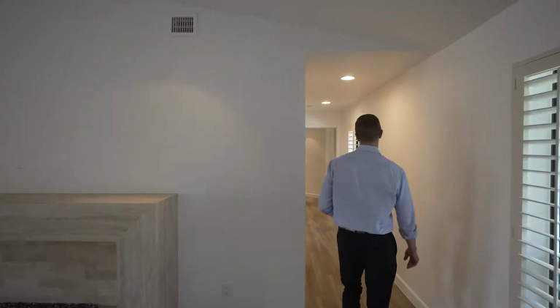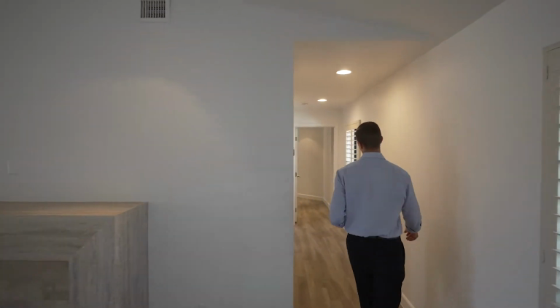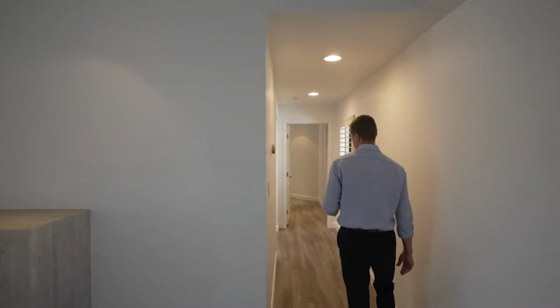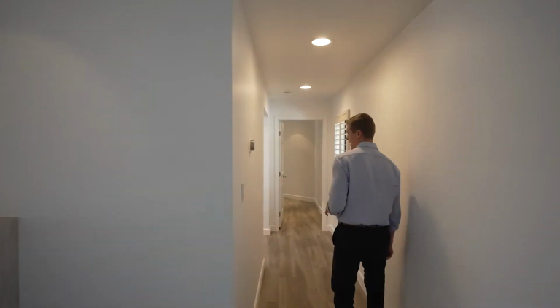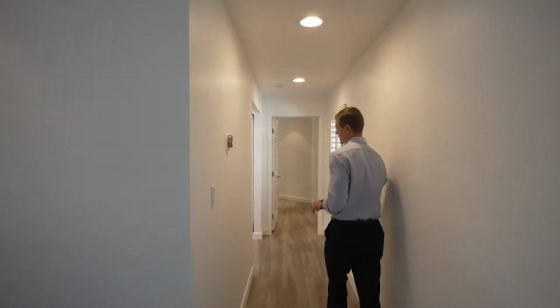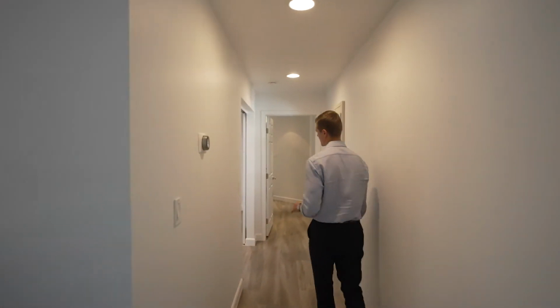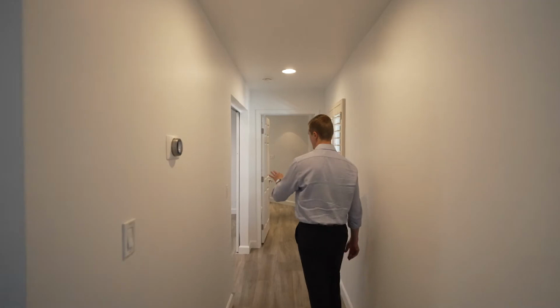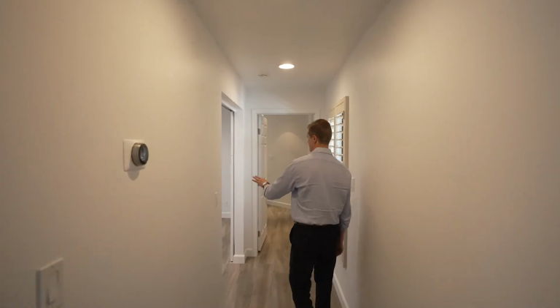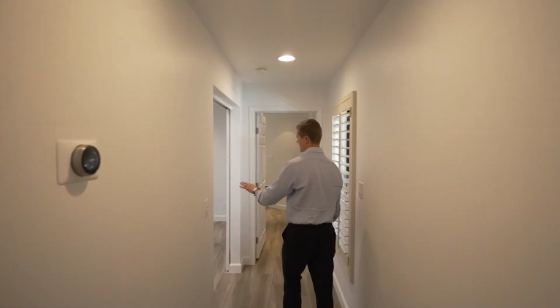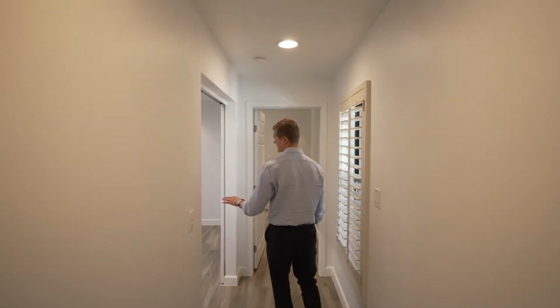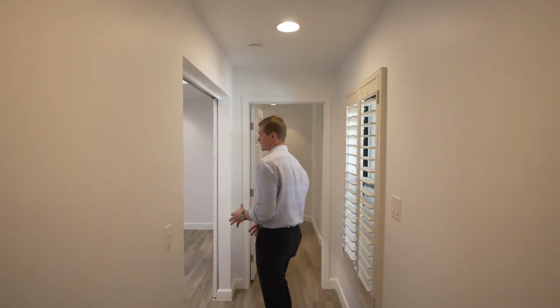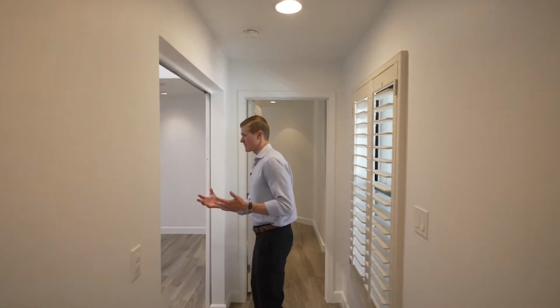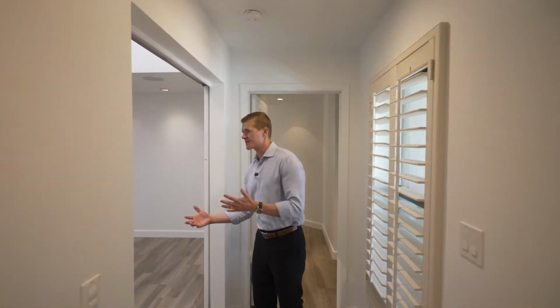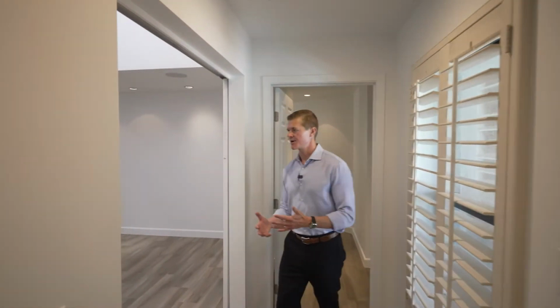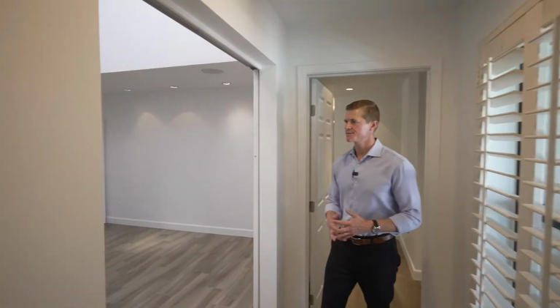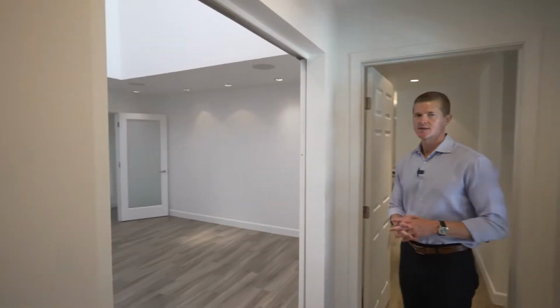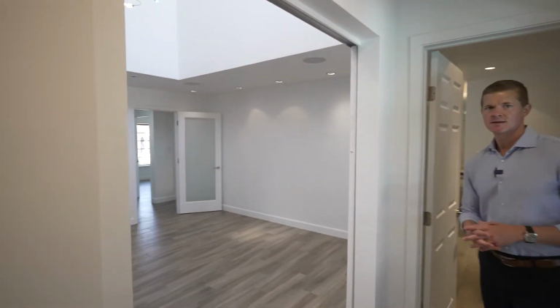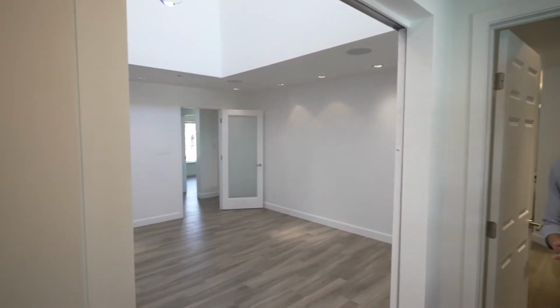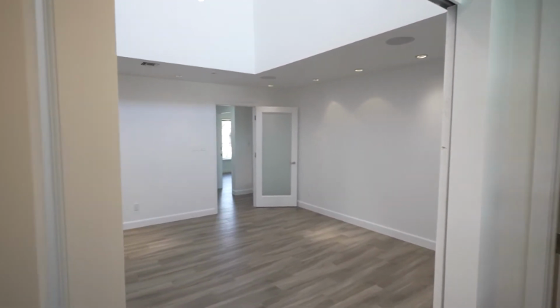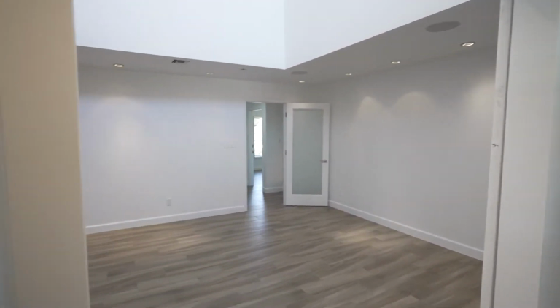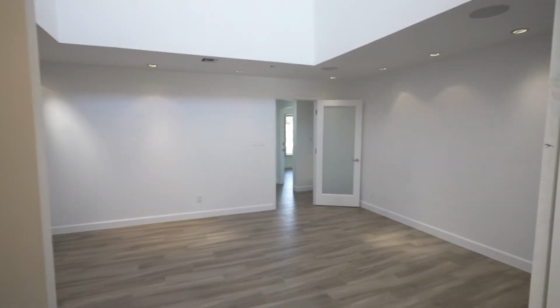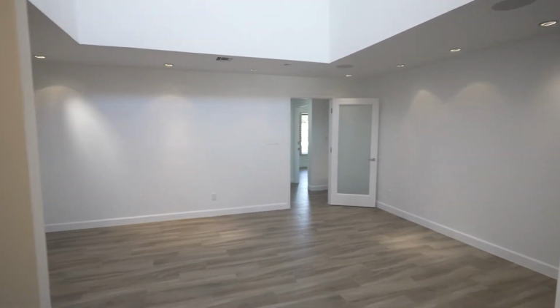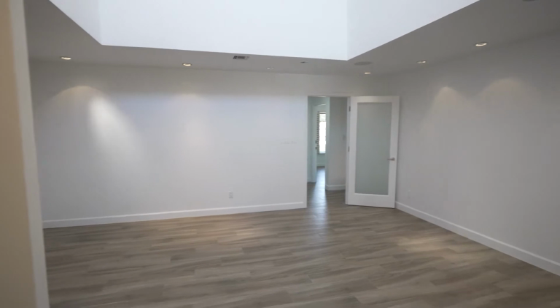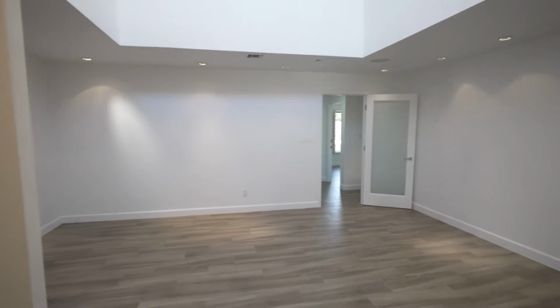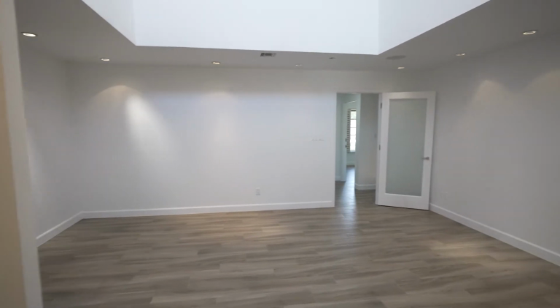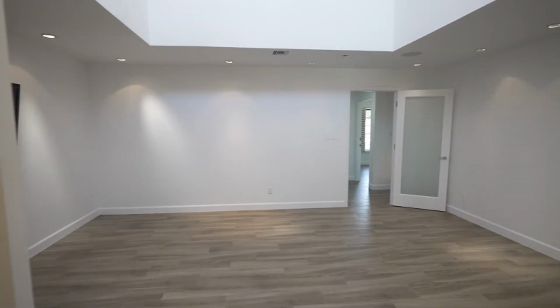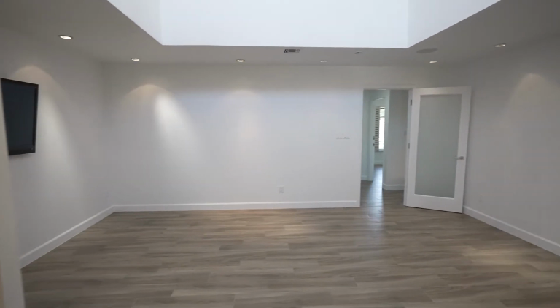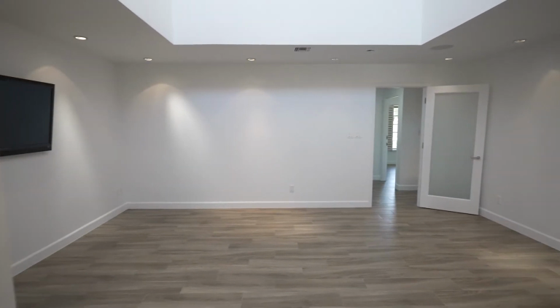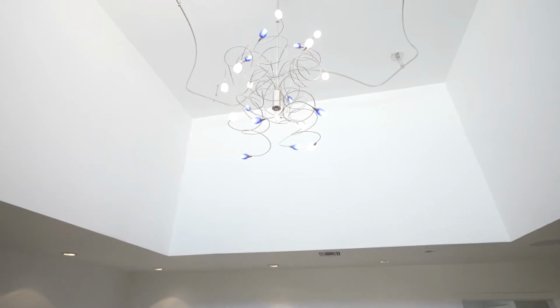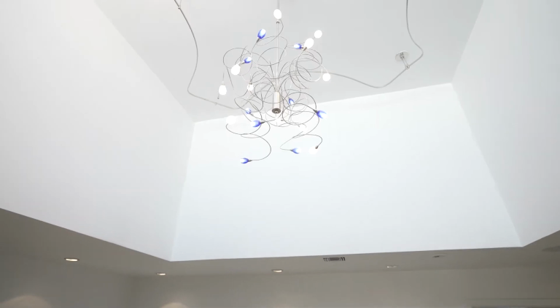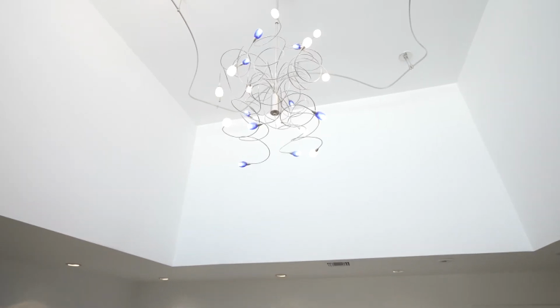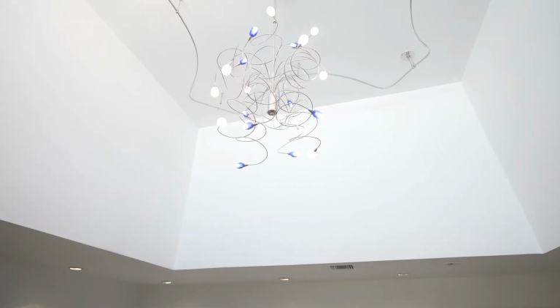On the way back to the master, we have a nice den or kind of office area. Pretty cool flex space with a nice skylight at the top and a funky light fixture.